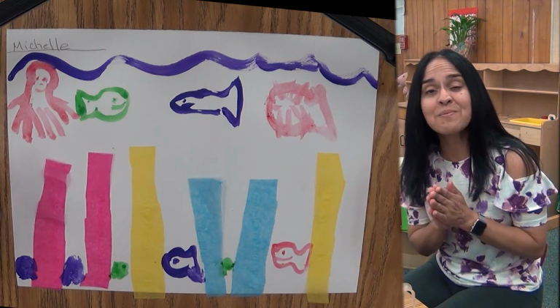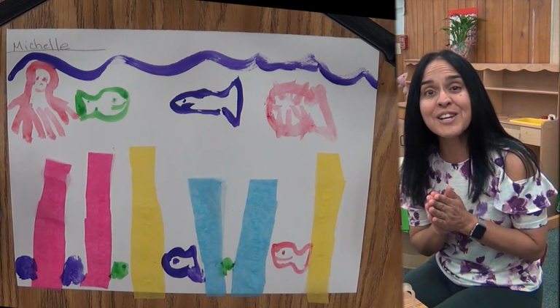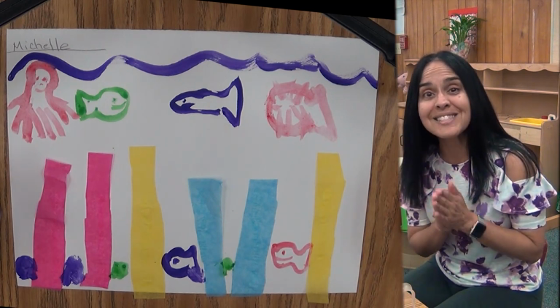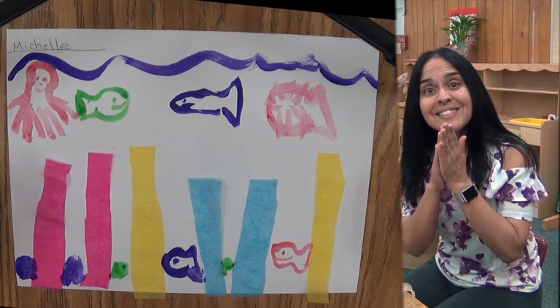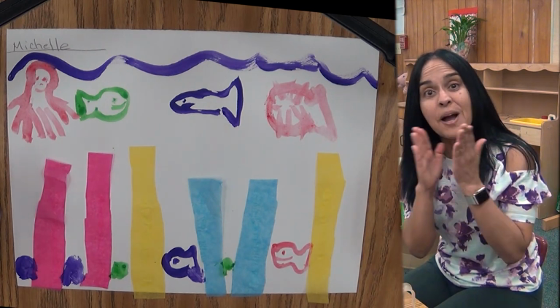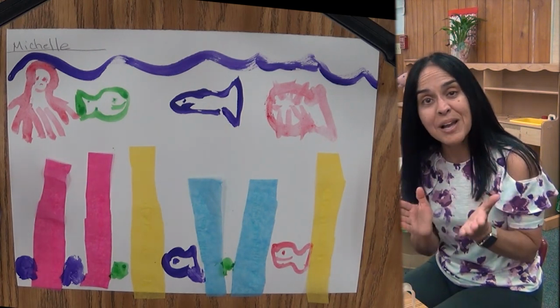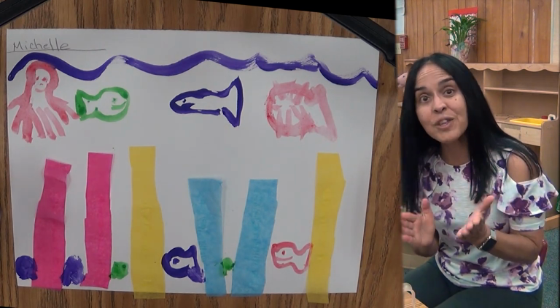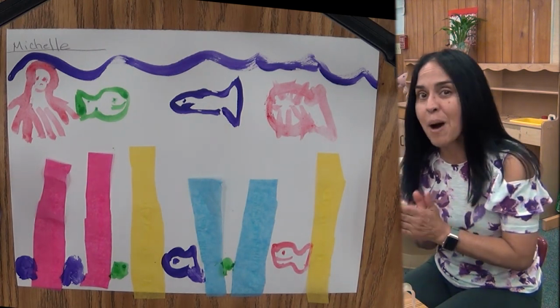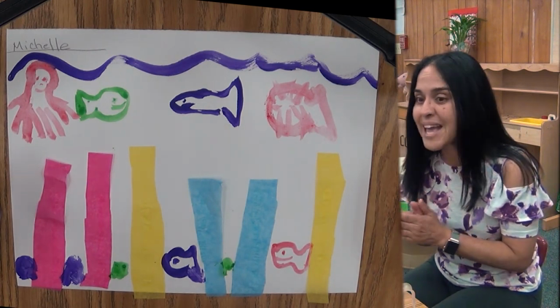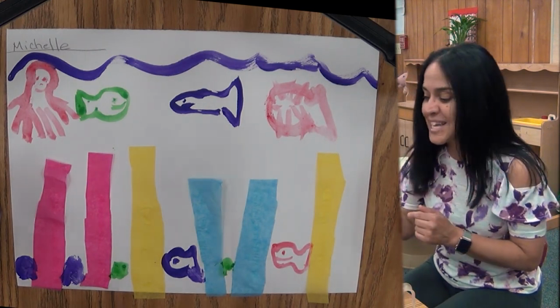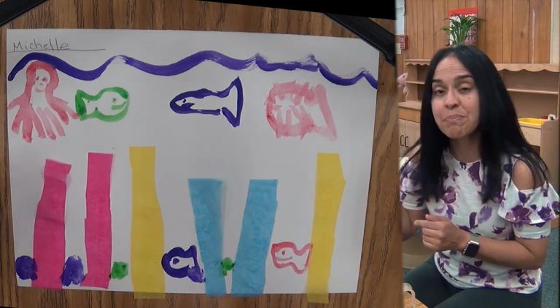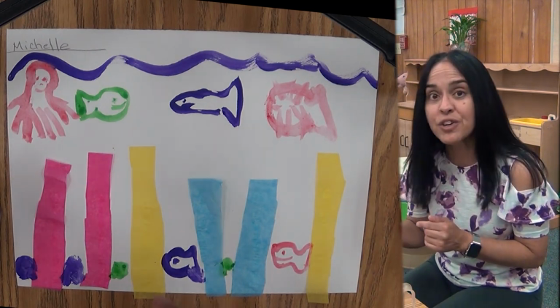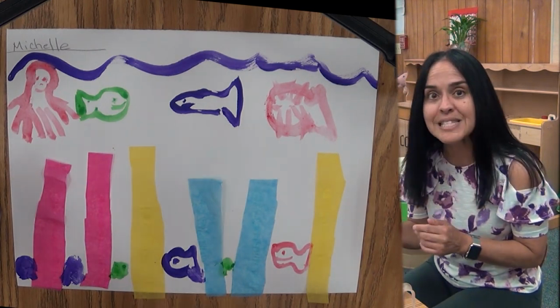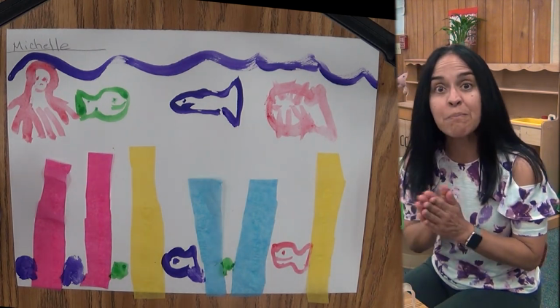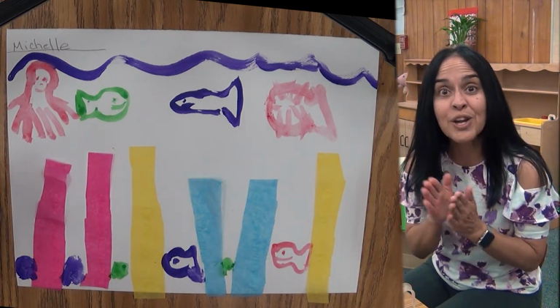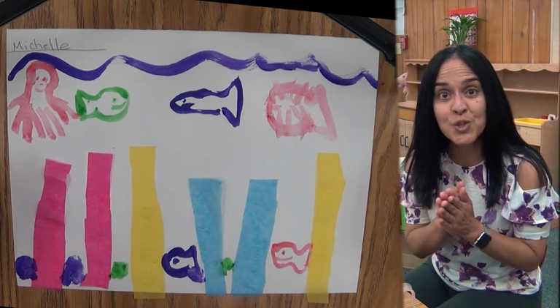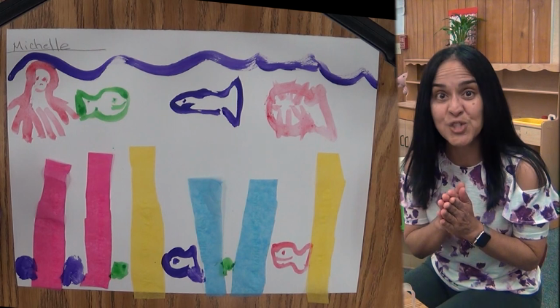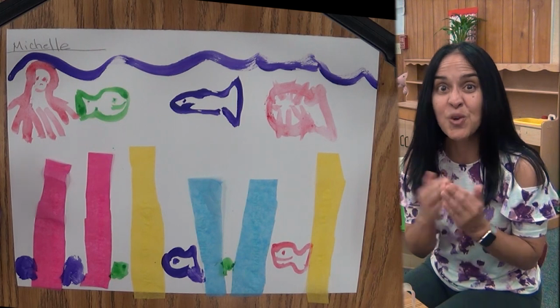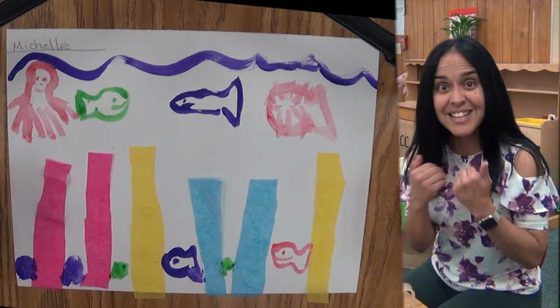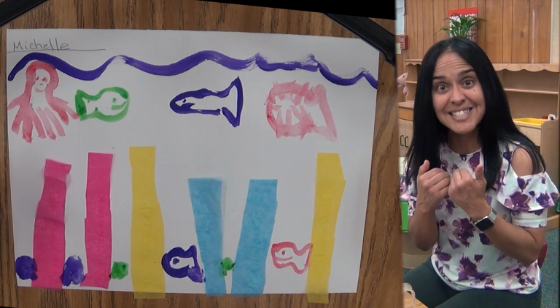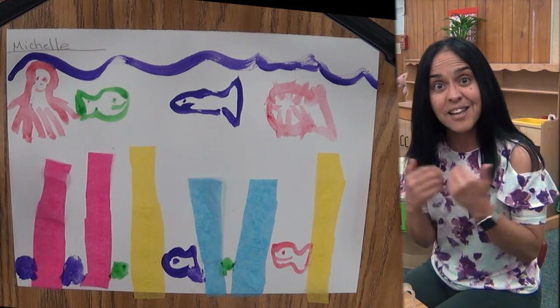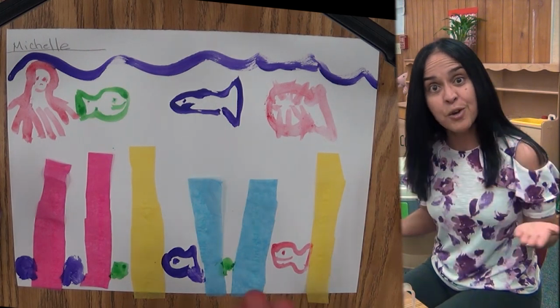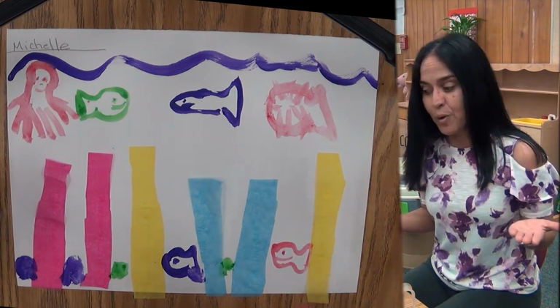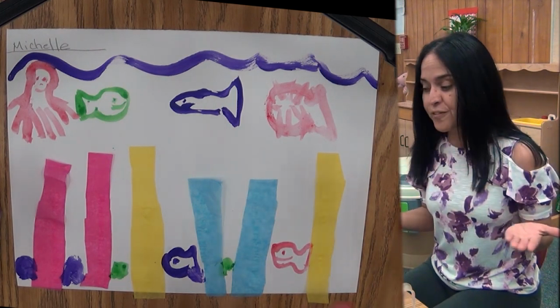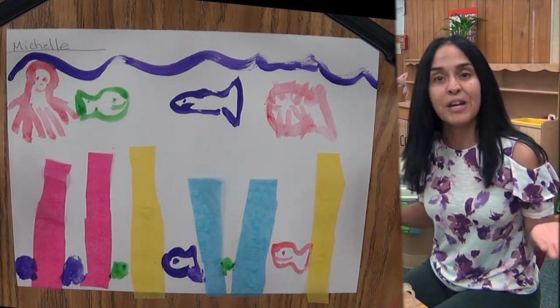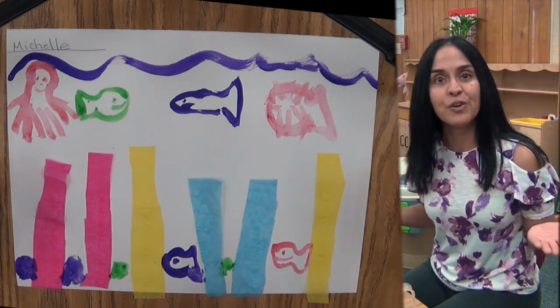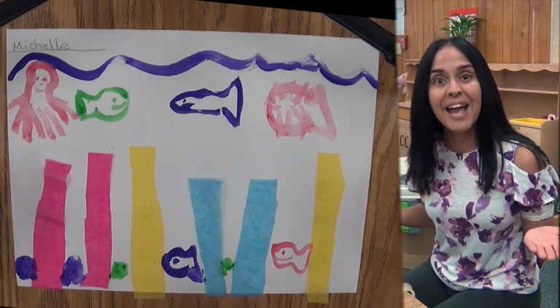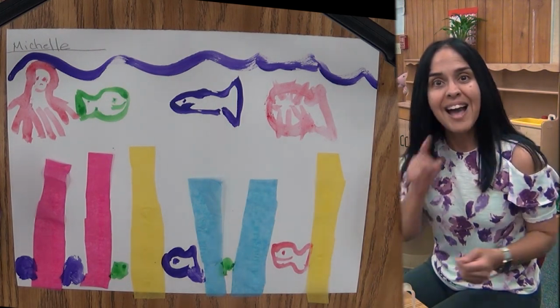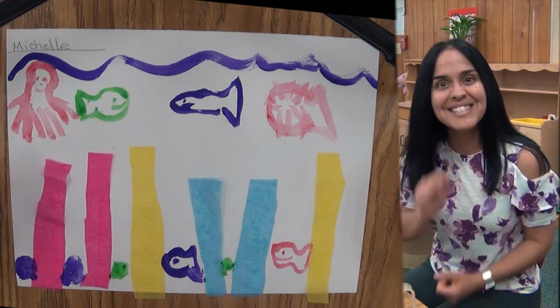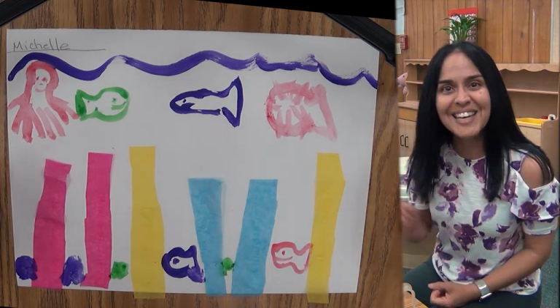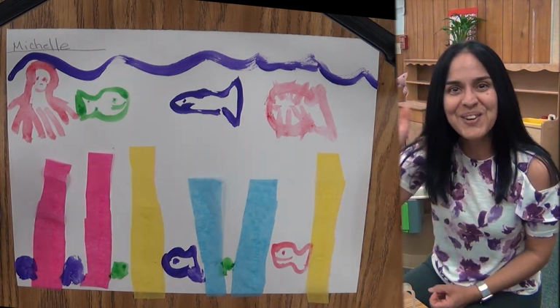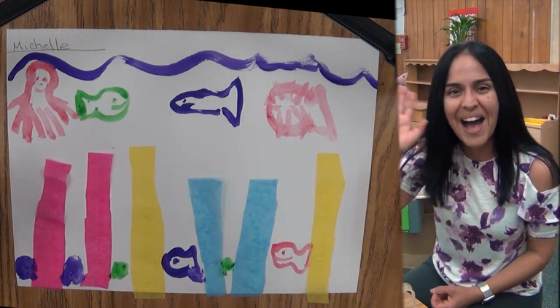So, boys and girls, make sure that Mom and Dad takes a picture of this and put it on Schoology so I could see your wonderful picture. I'll see you later. Bye.